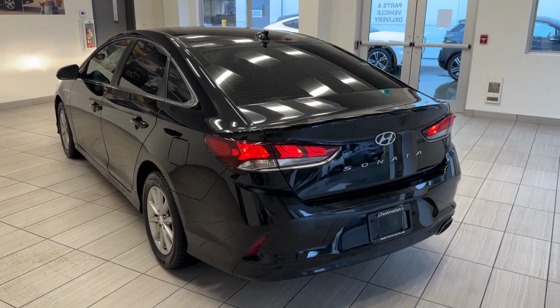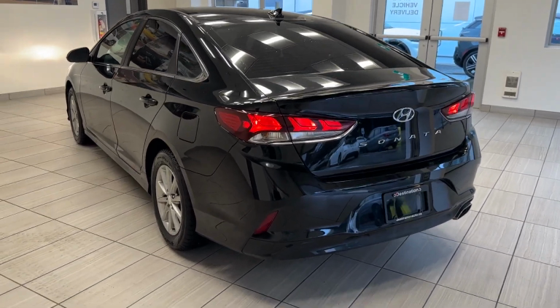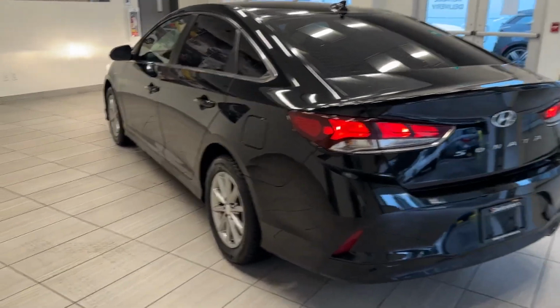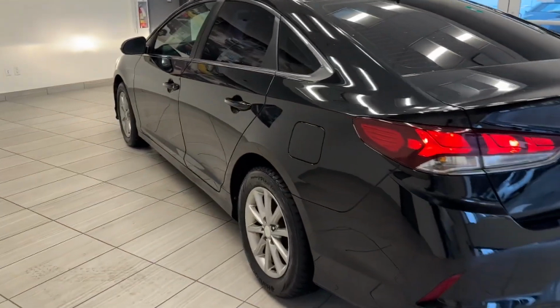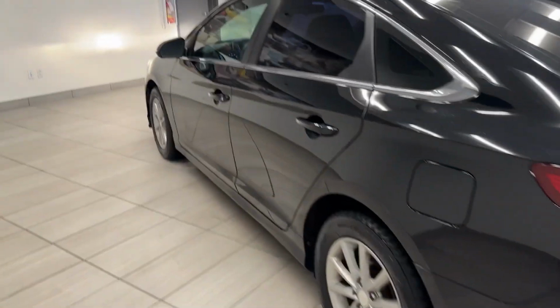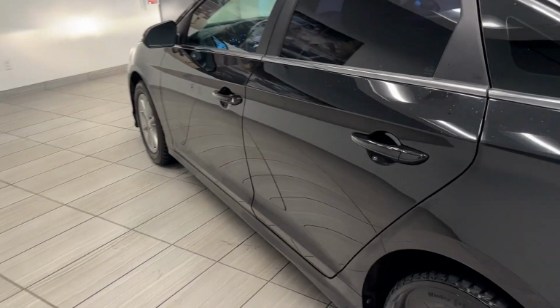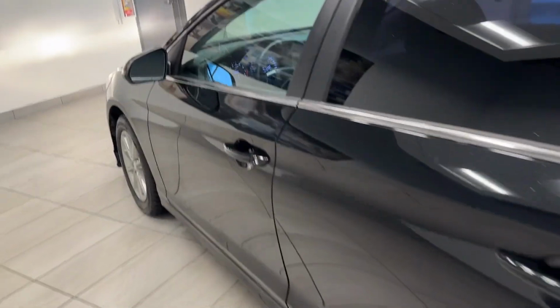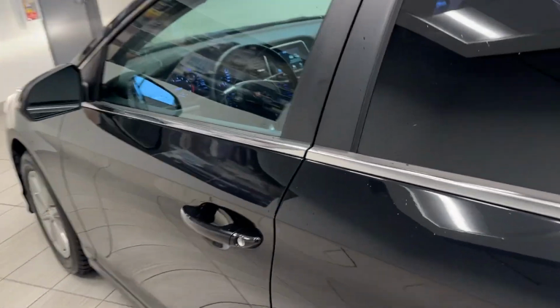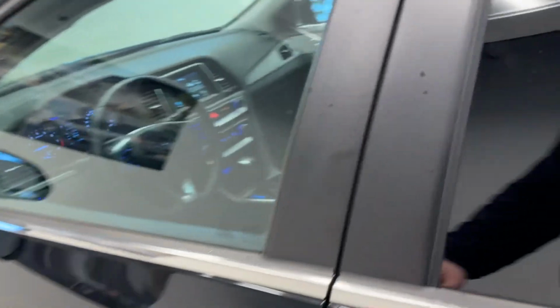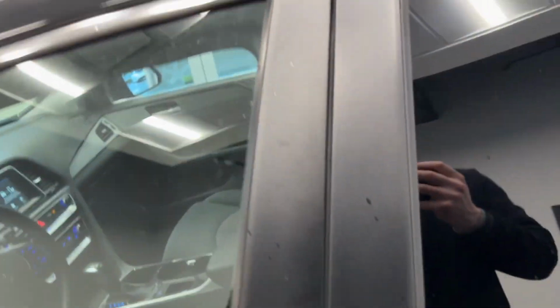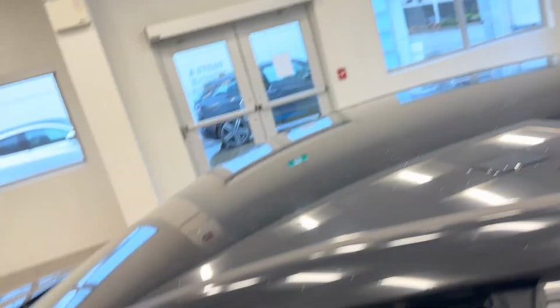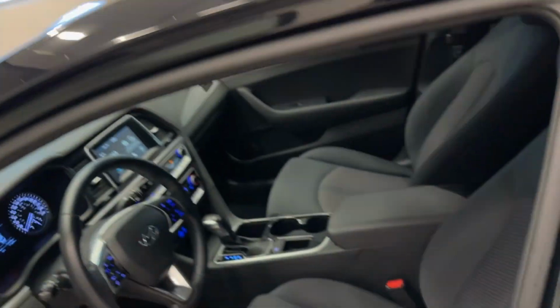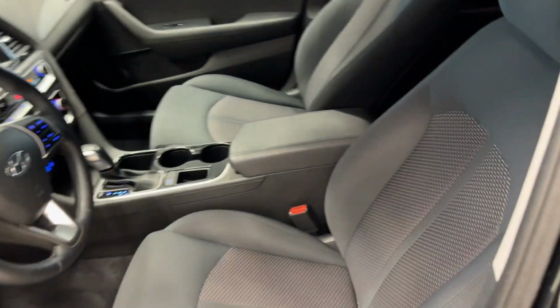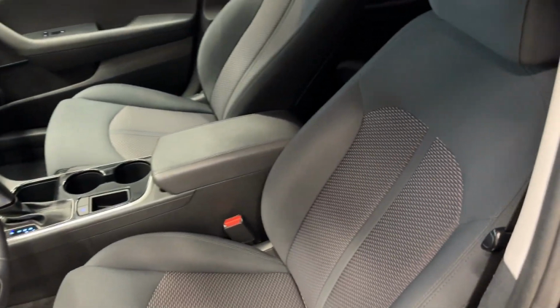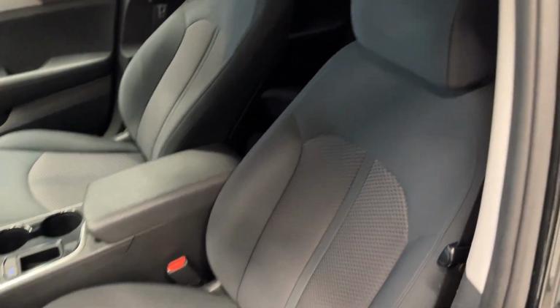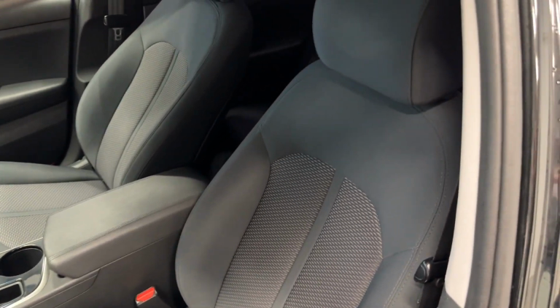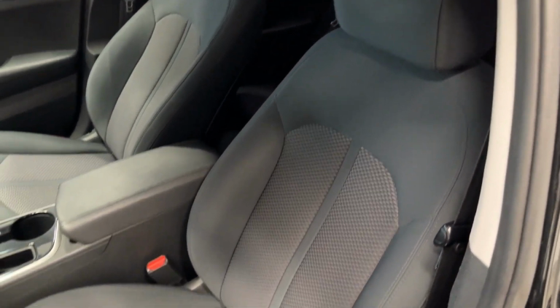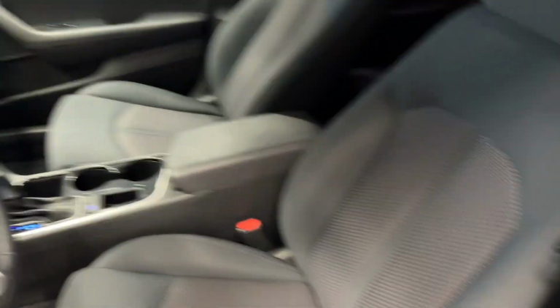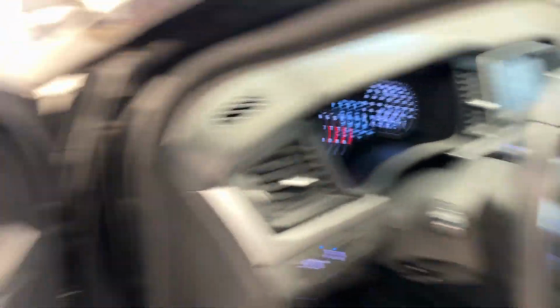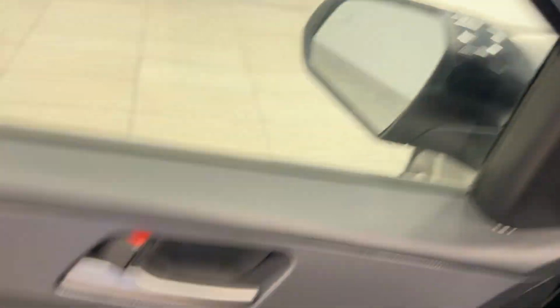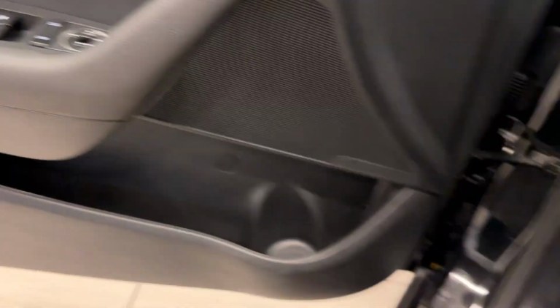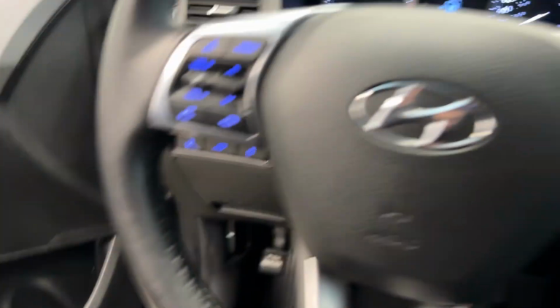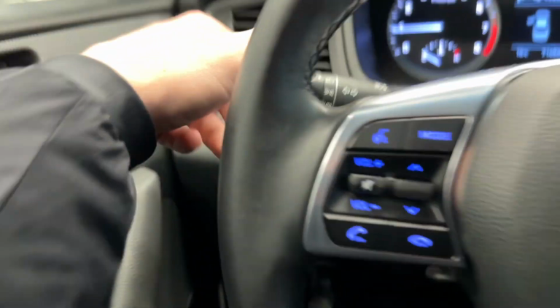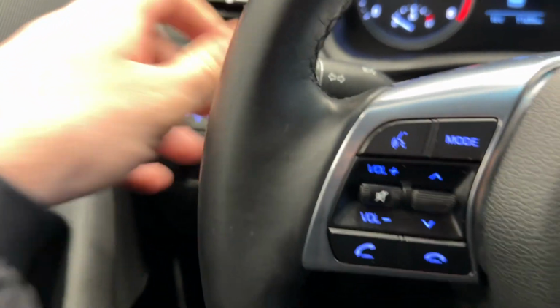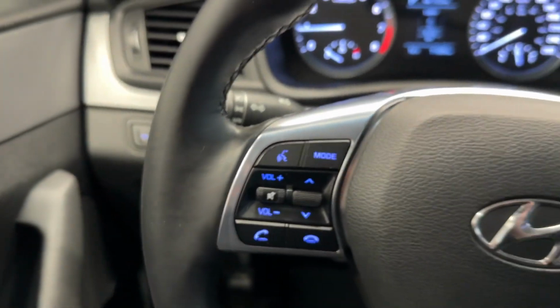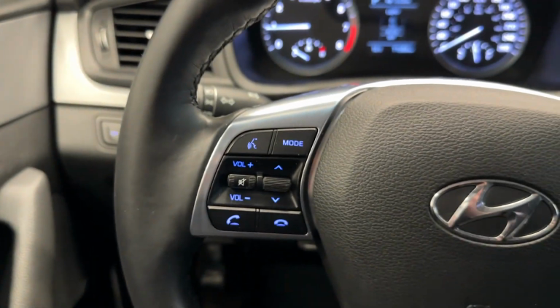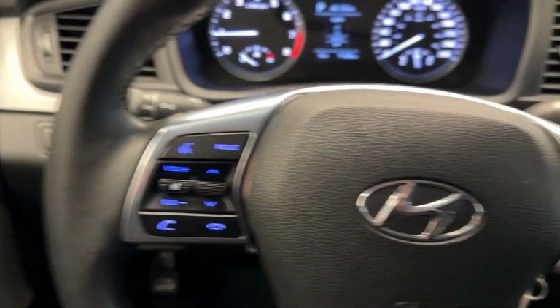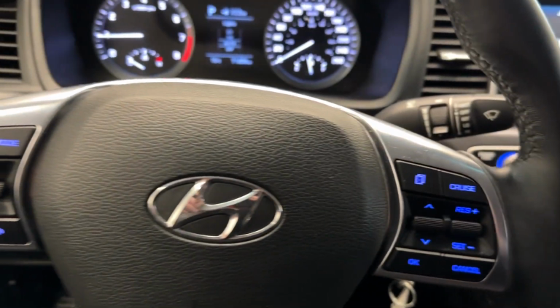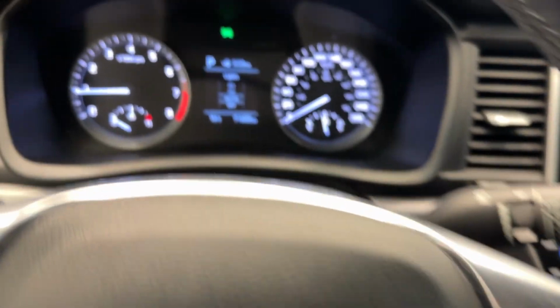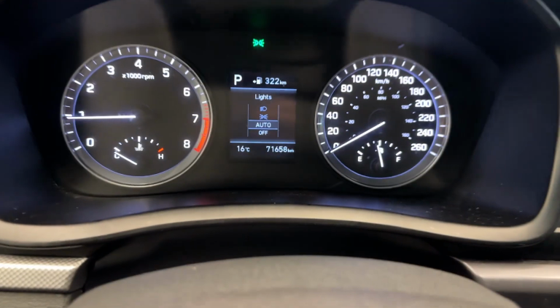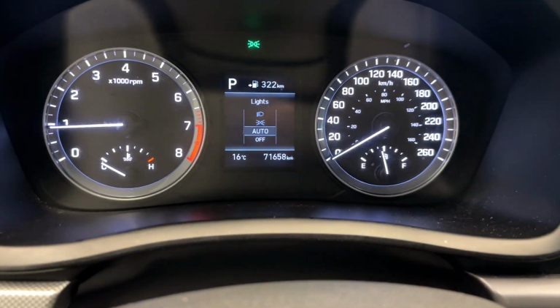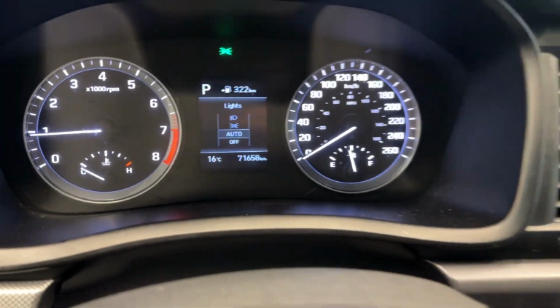Very good looking vehicle, and as we make our way to the inside, it's got a very nice interior to match. It's got full black cloth seats, and as we hop inside it's got all the steering wheel controls — only 71,000 kilometers.